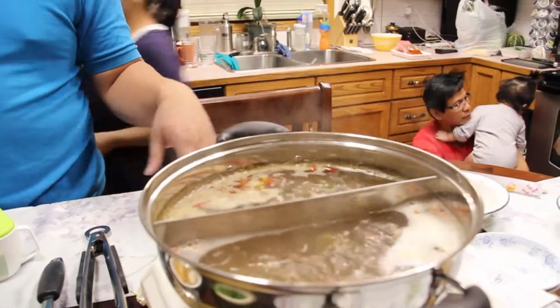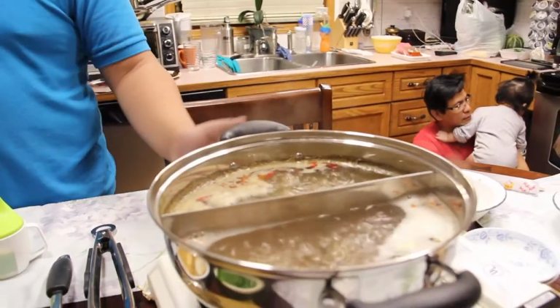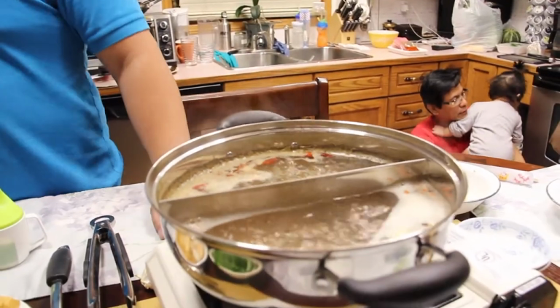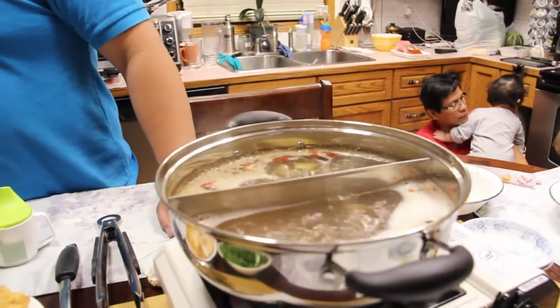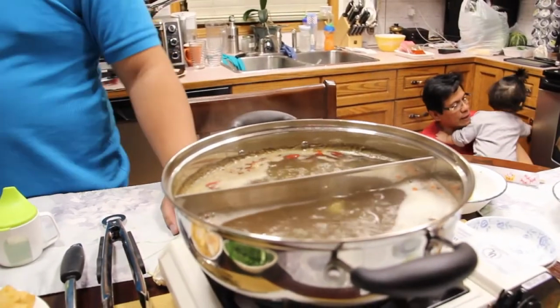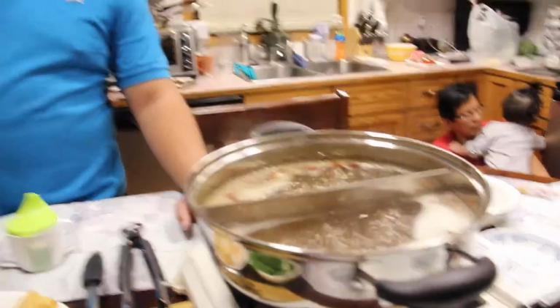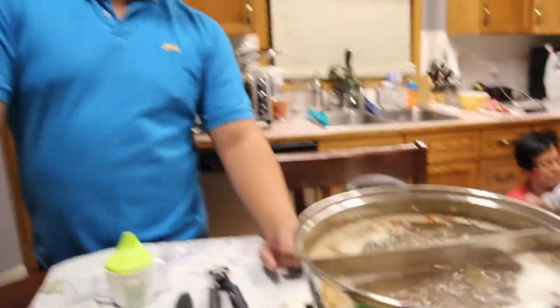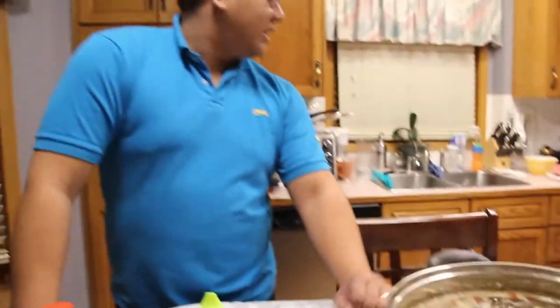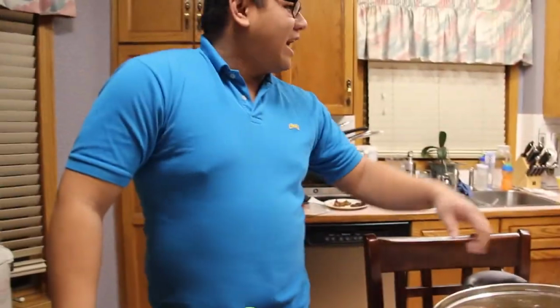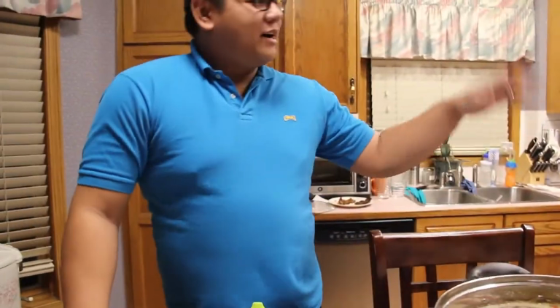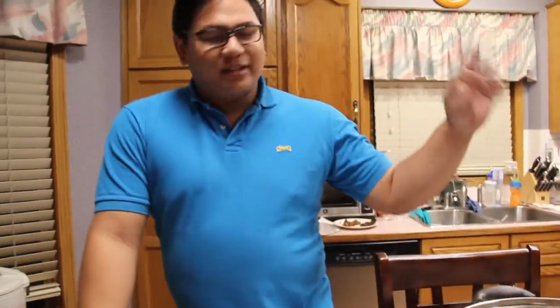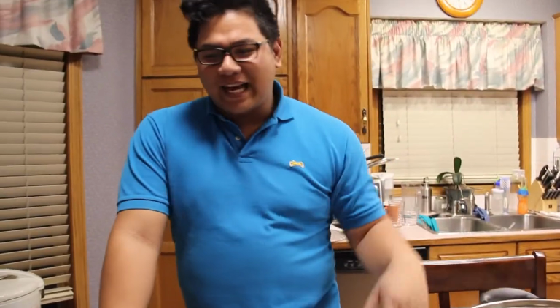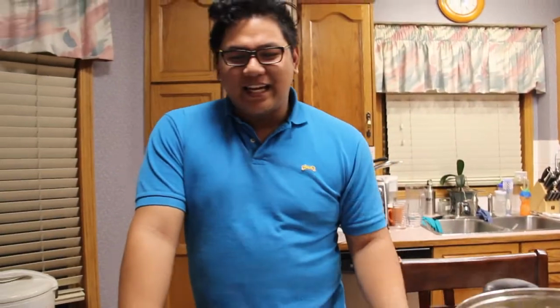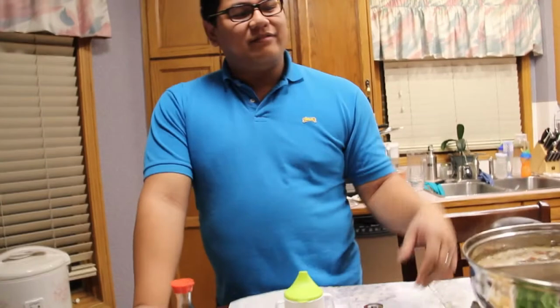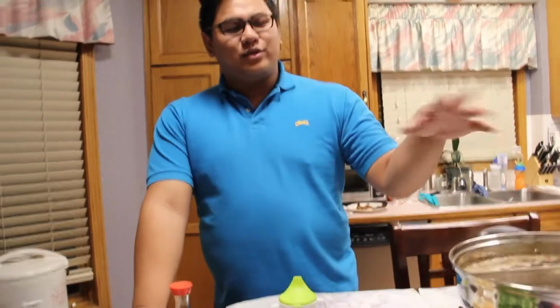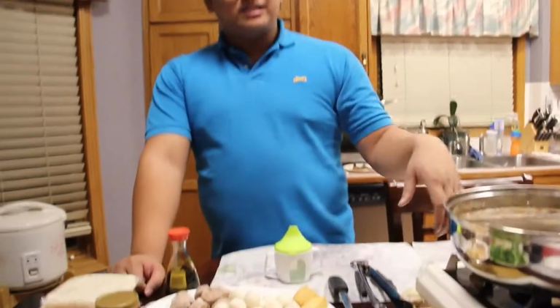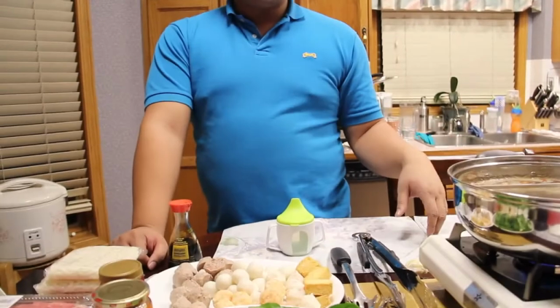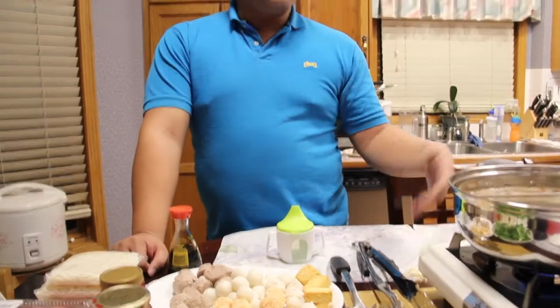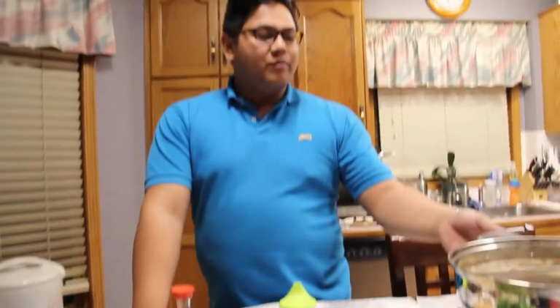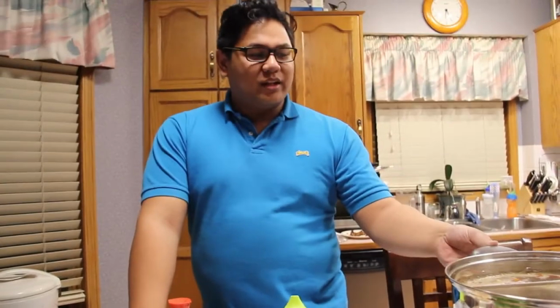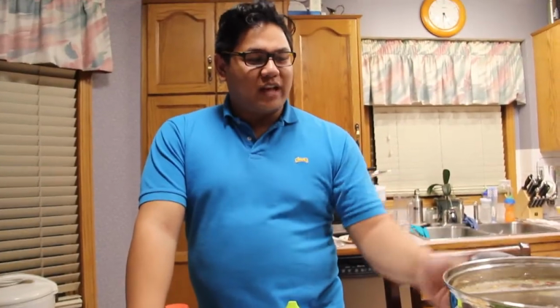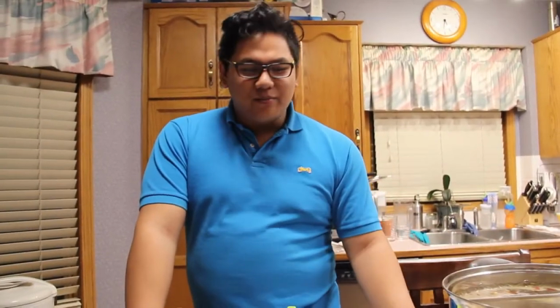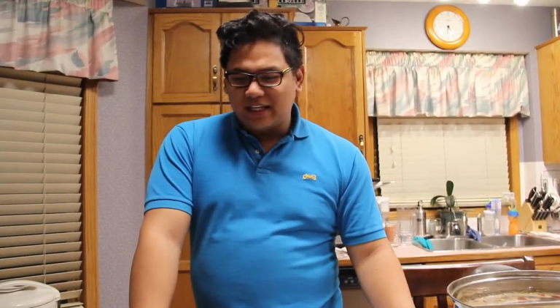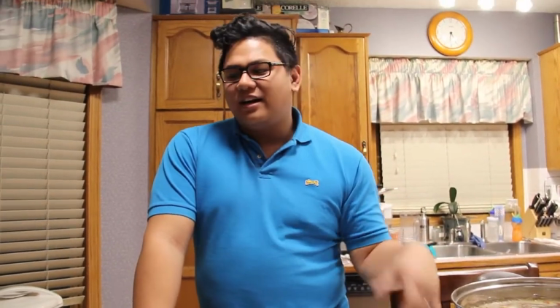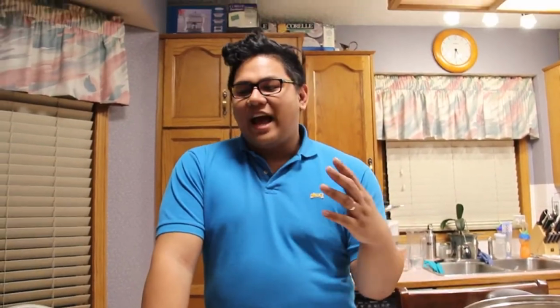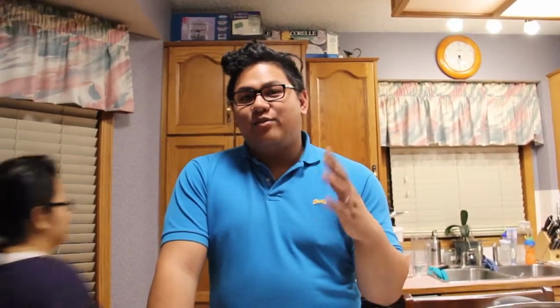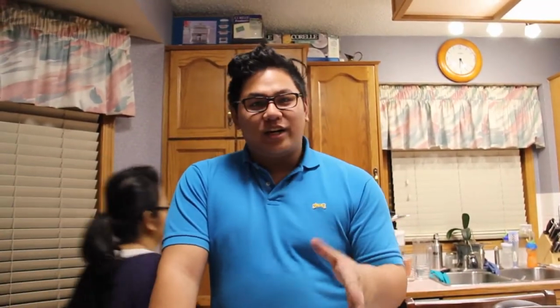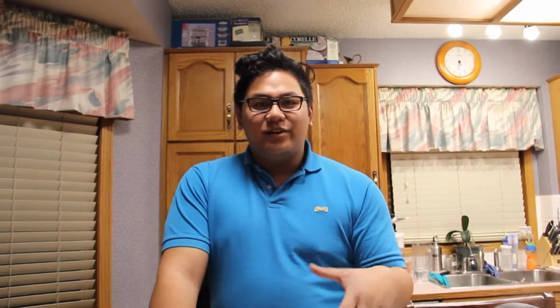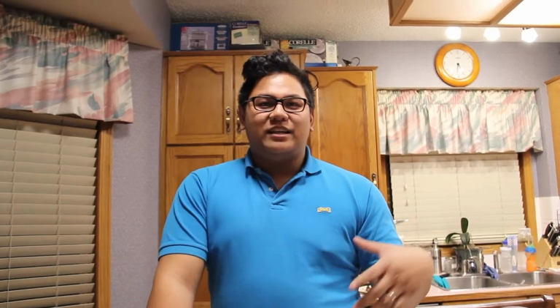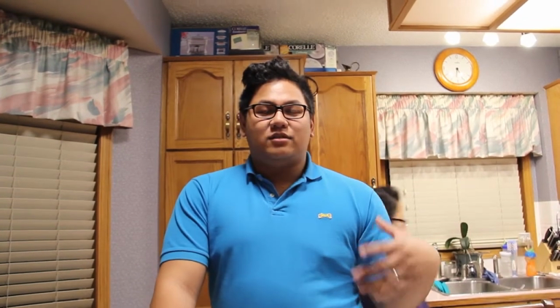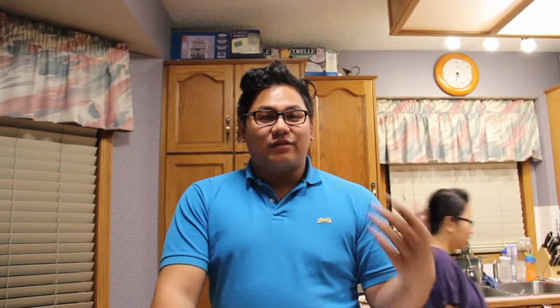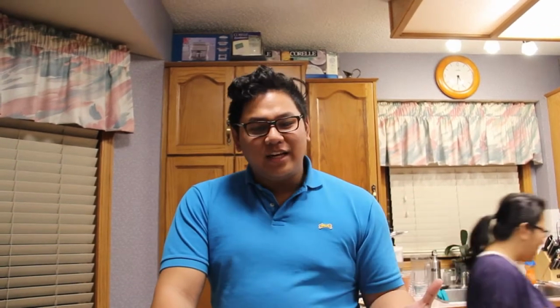Or Chinese fondue — is that what you call it? Yeah, Chinese fondue. We've got some packets that have the soup base and whatnot. We've been boiling this for the last few minutes here, and what we're going to do is have some good dinner.